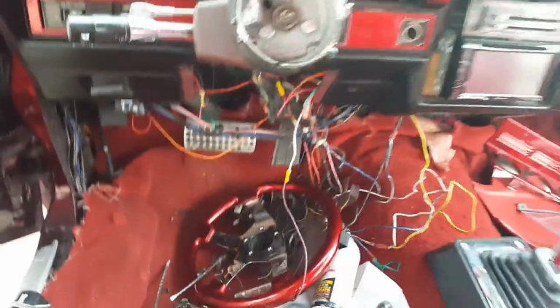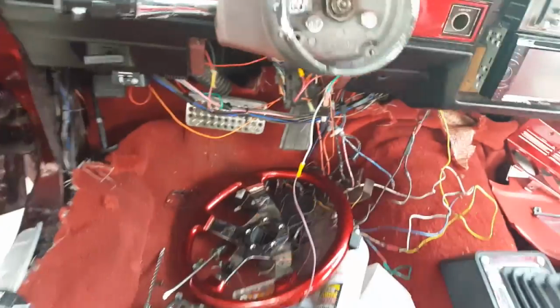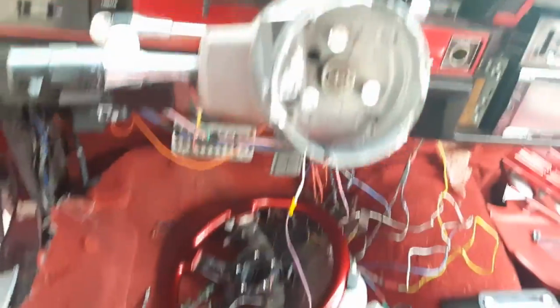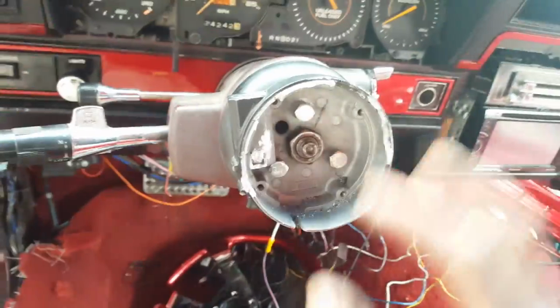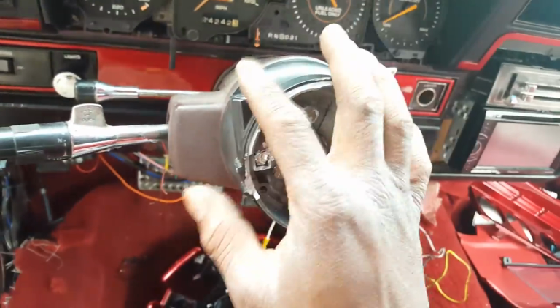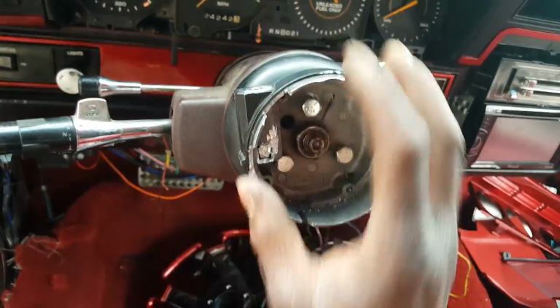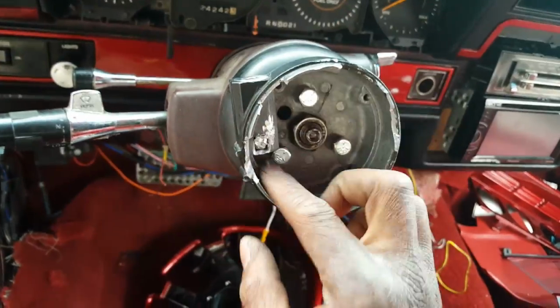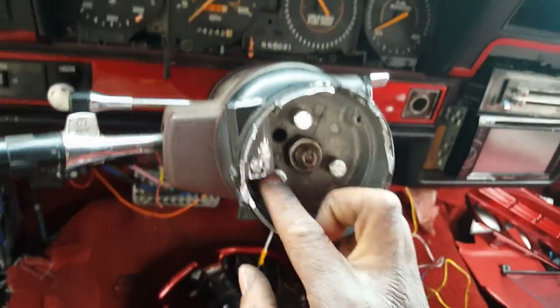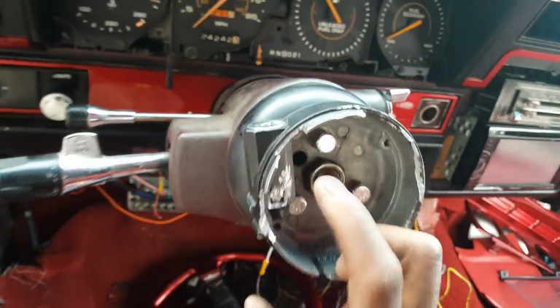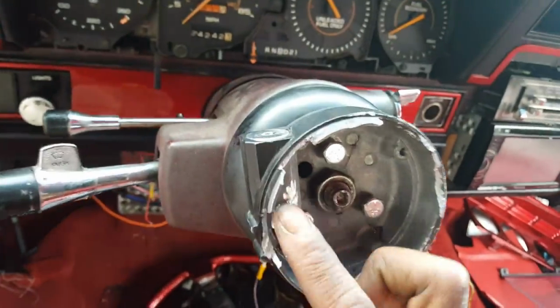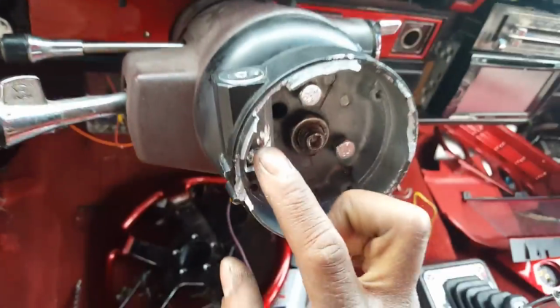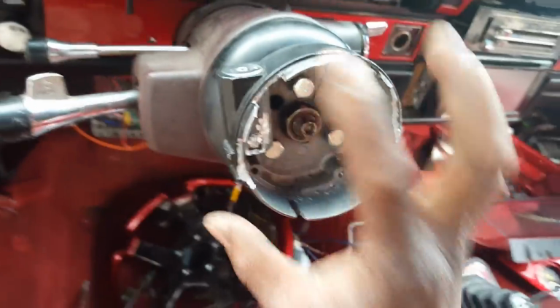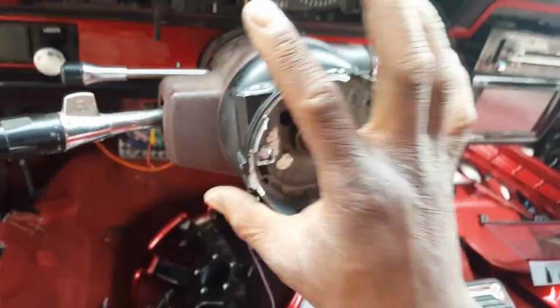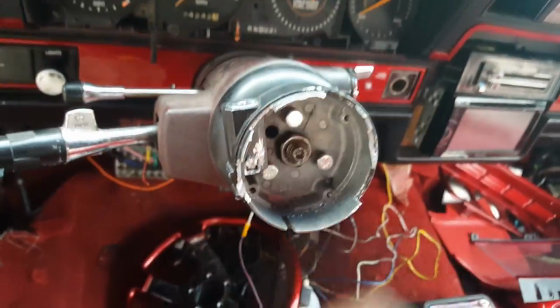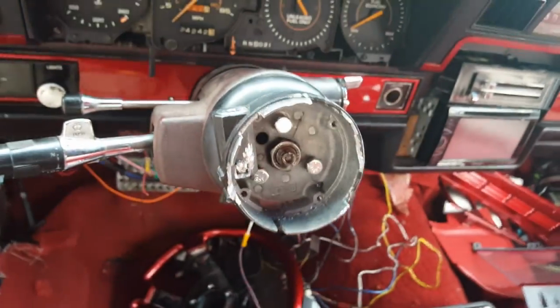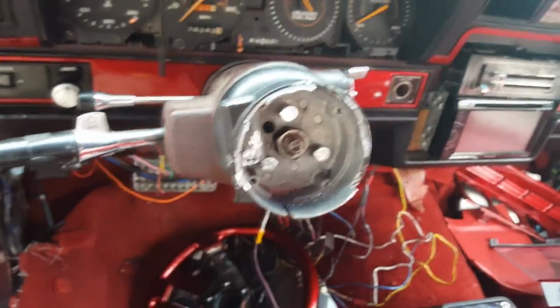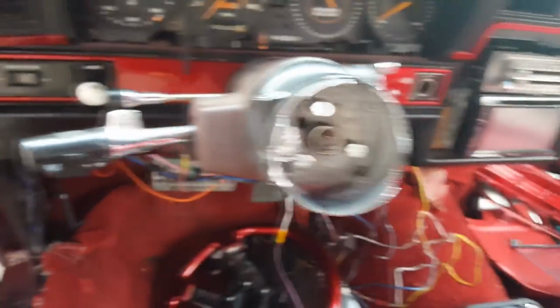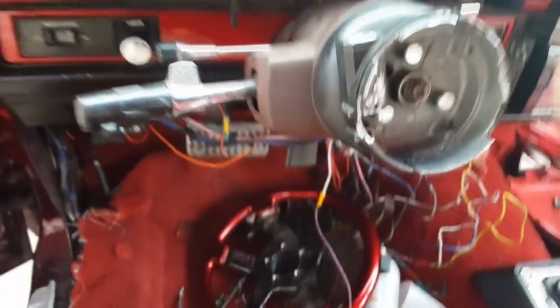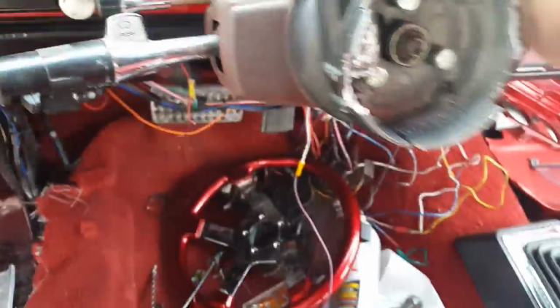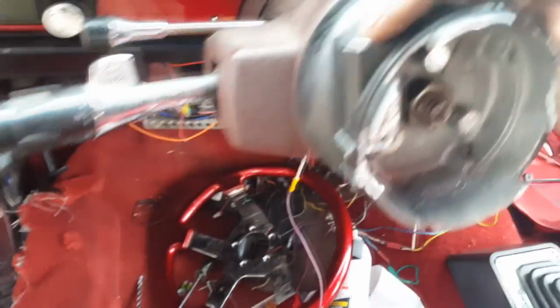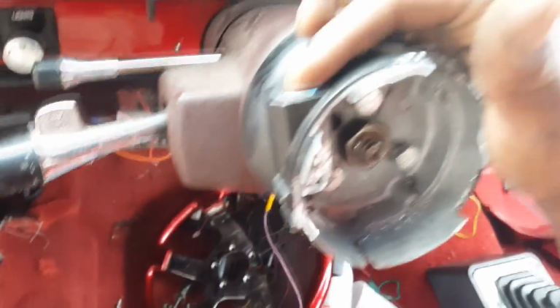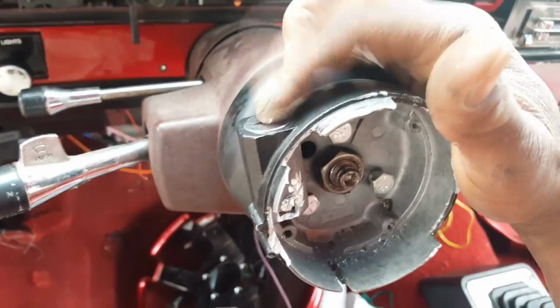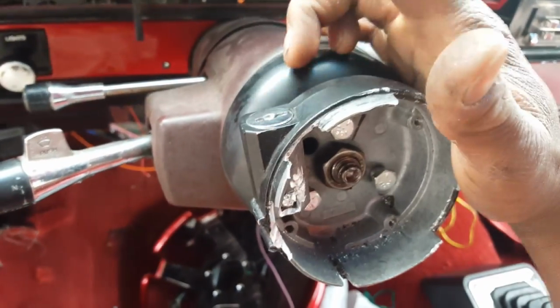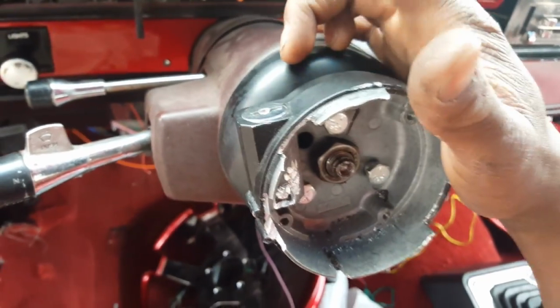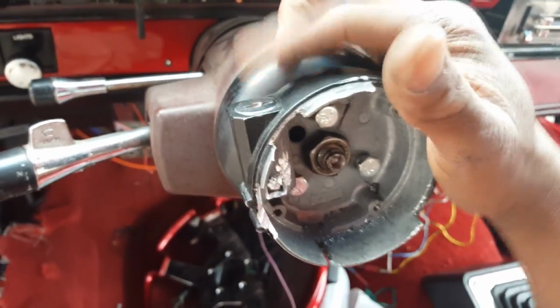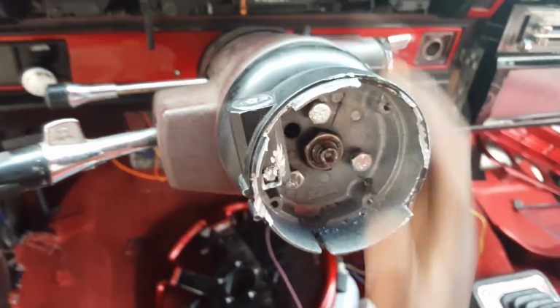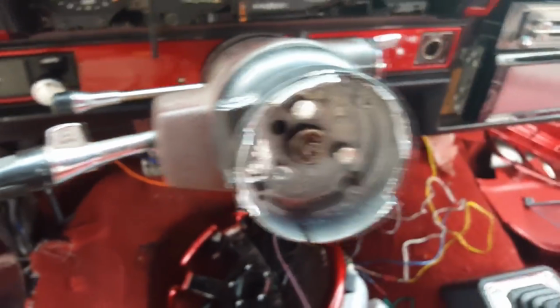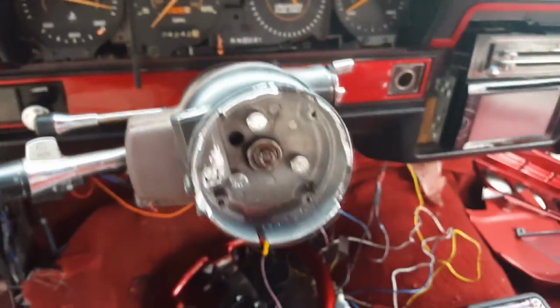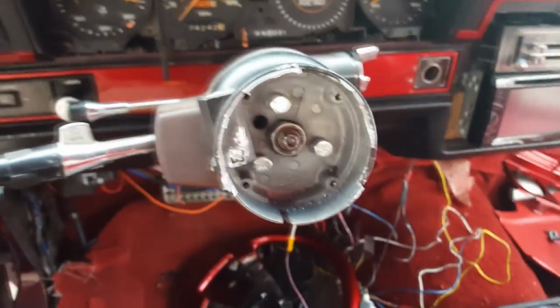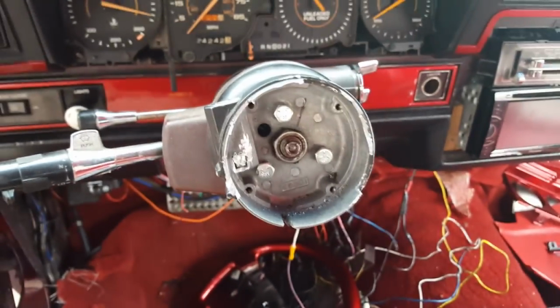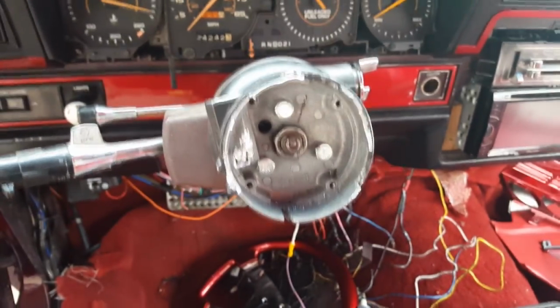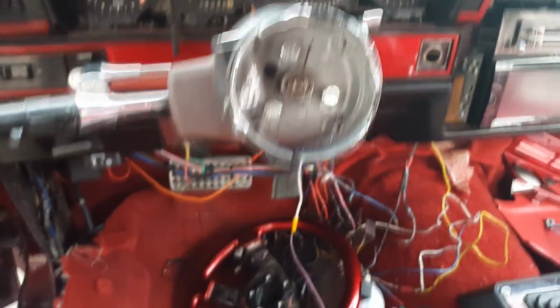Alright, how to do some drilling — how this piece and the hole, everything. My boy, he ain't had a key for this, so back on track.